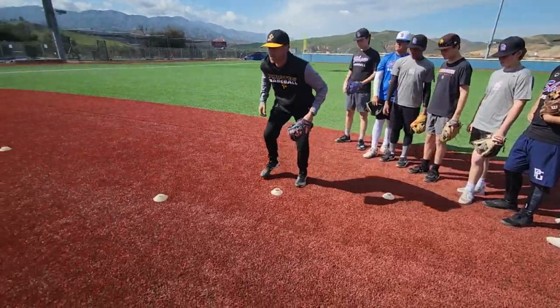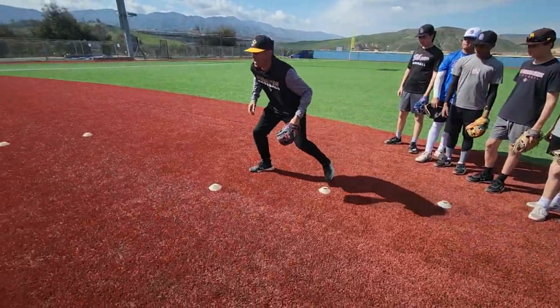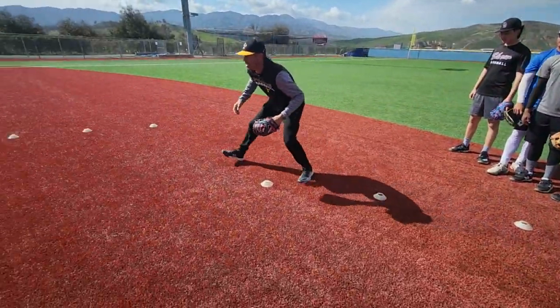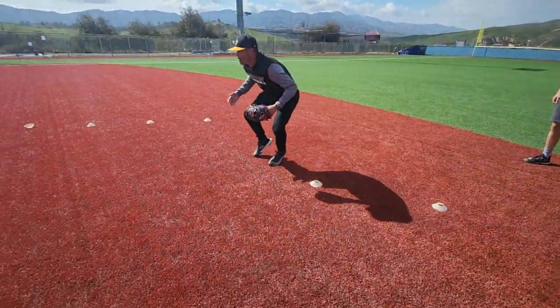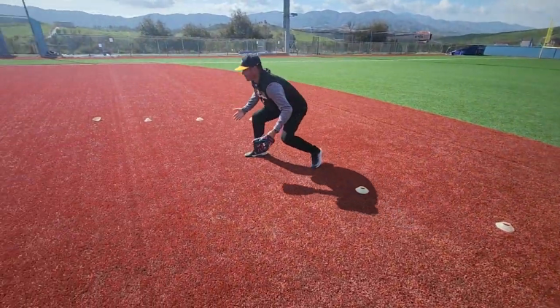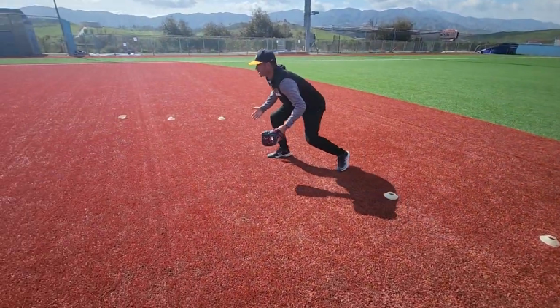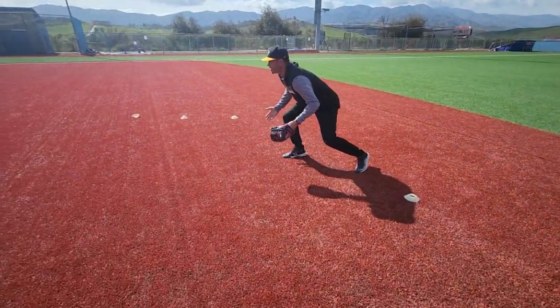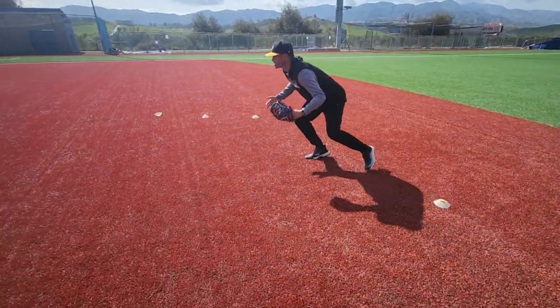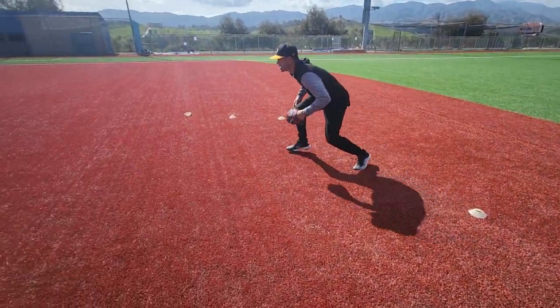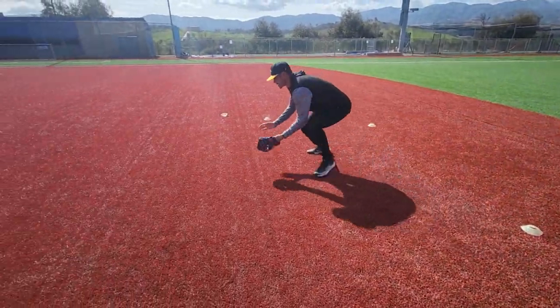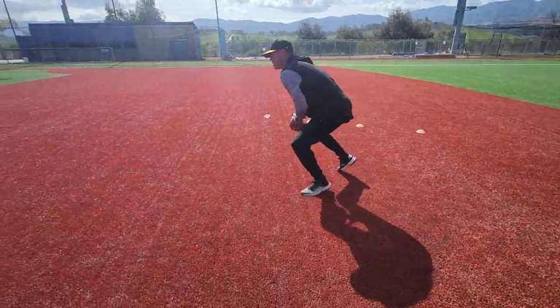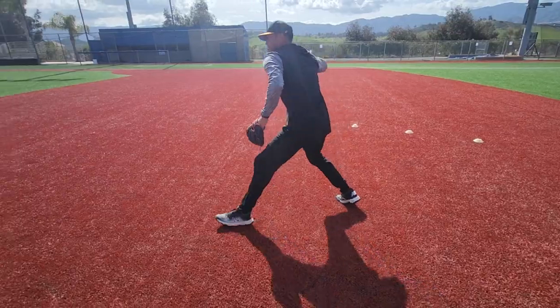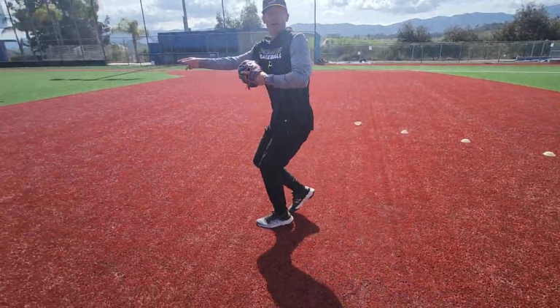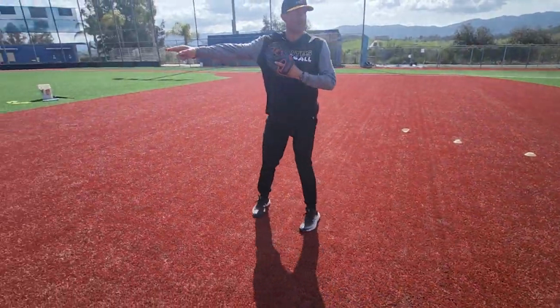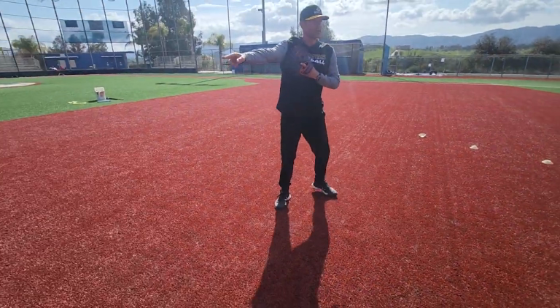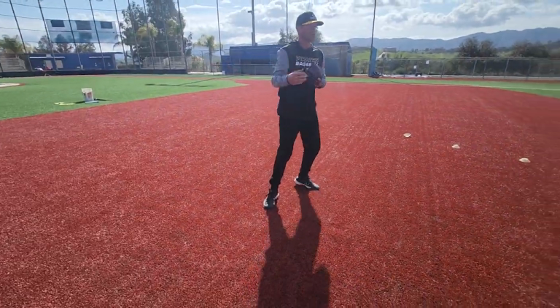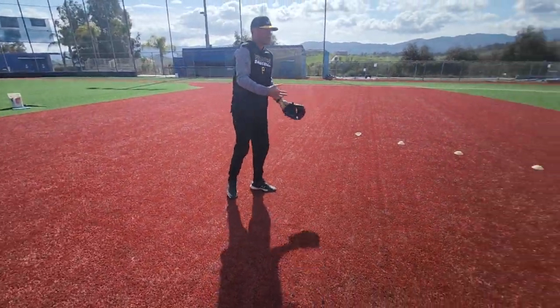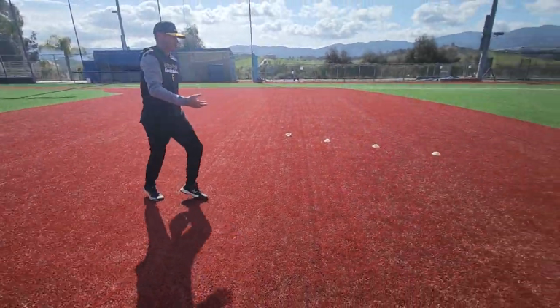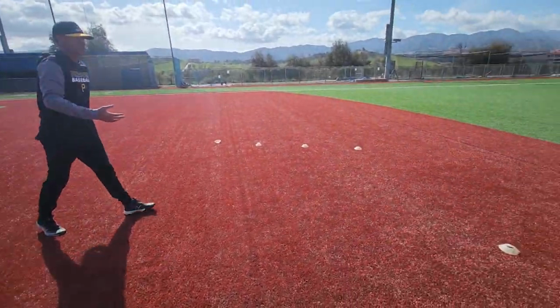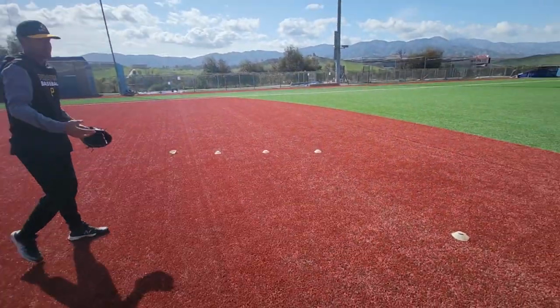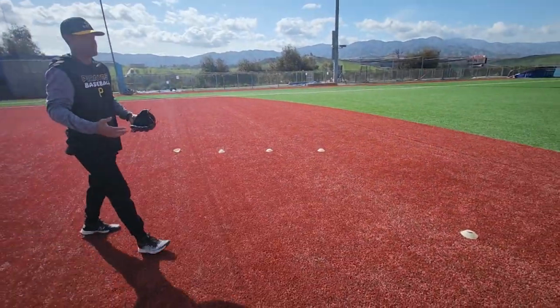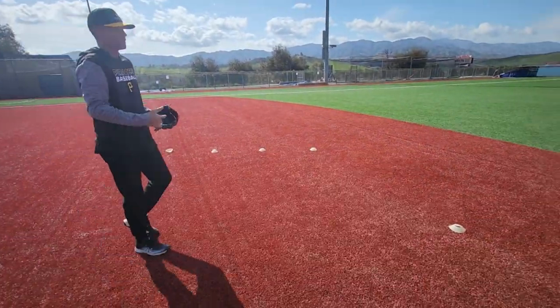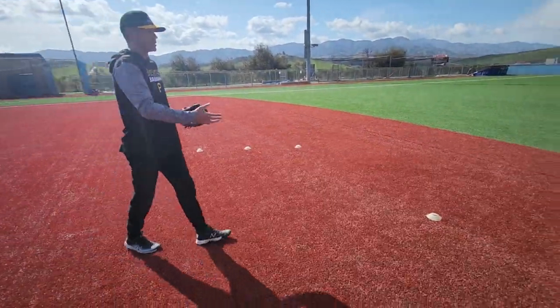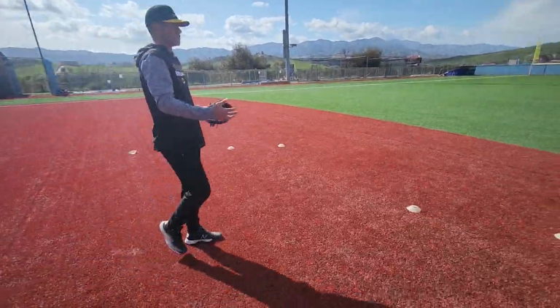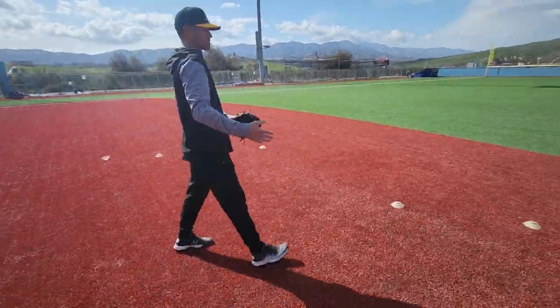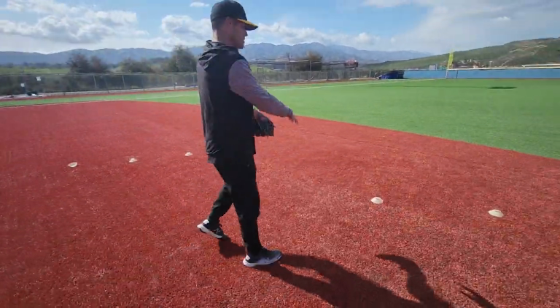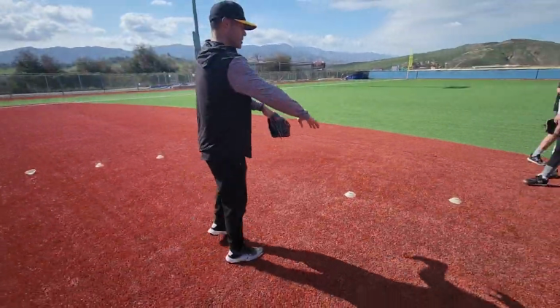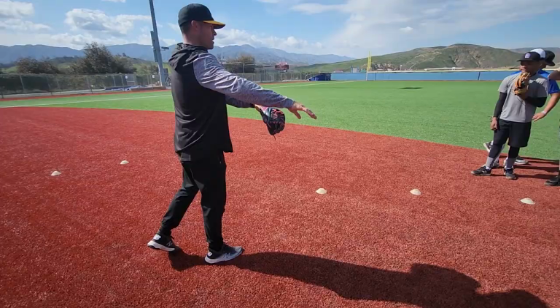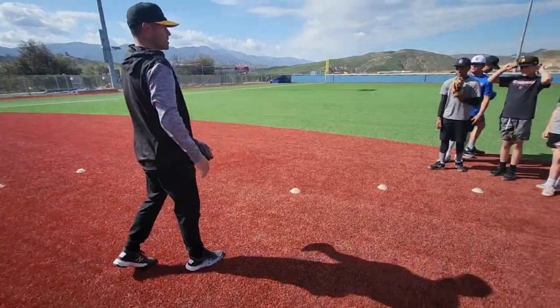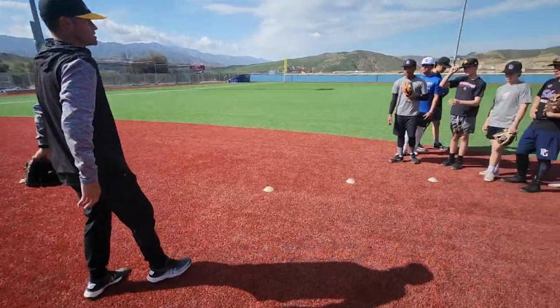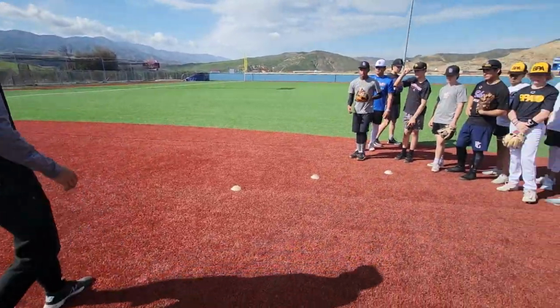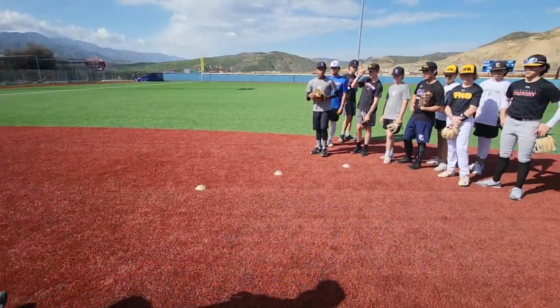So with this drill, it's going to kind of preset you into that position. You're shuffling — well, now I'm already there. Now it's just snap and go. You'll feel a lot more fluid with this one than you would the one going side to side.